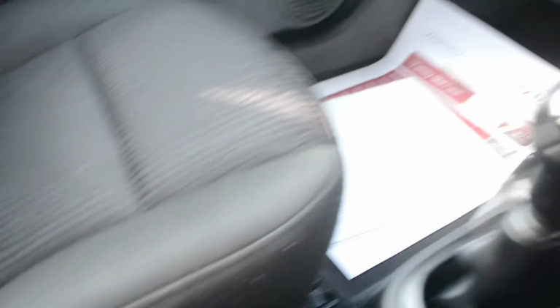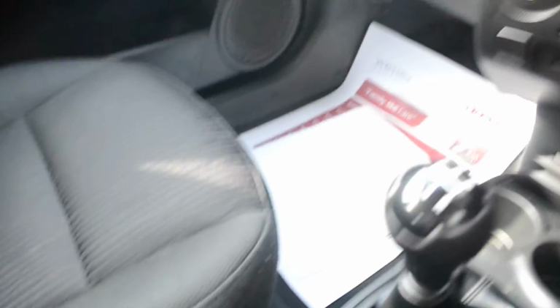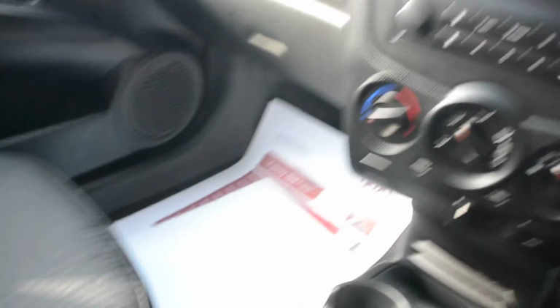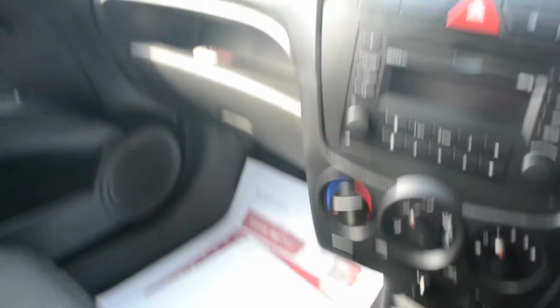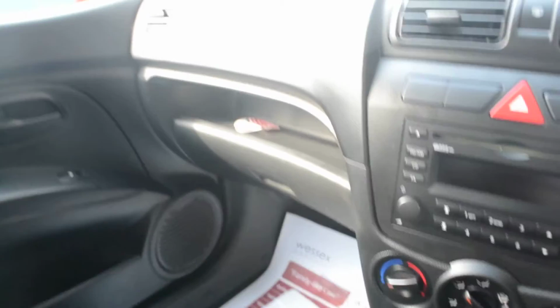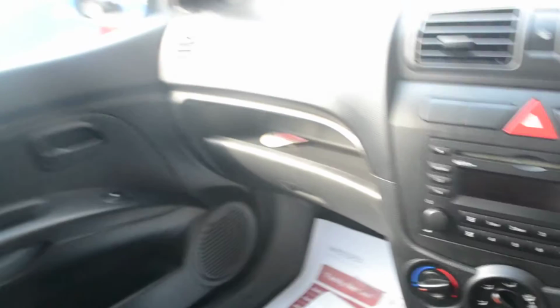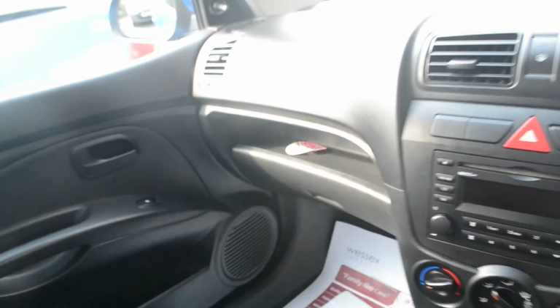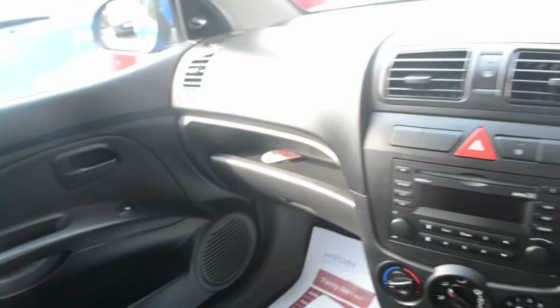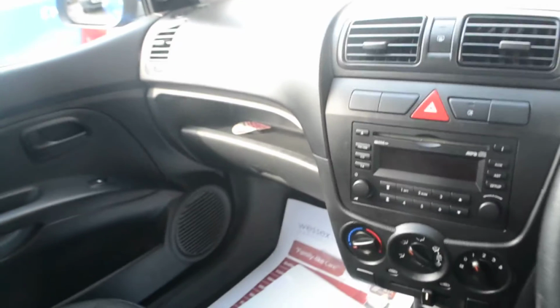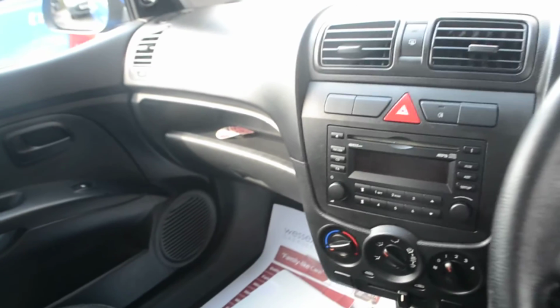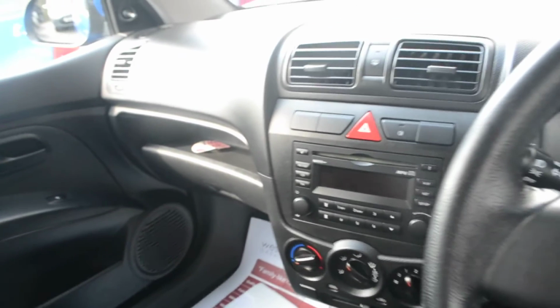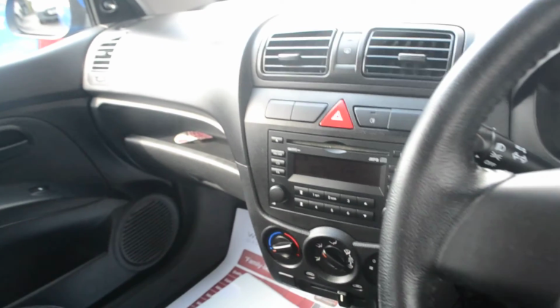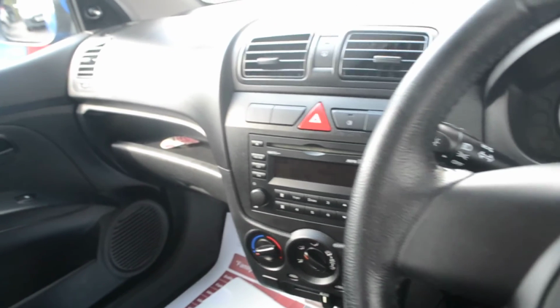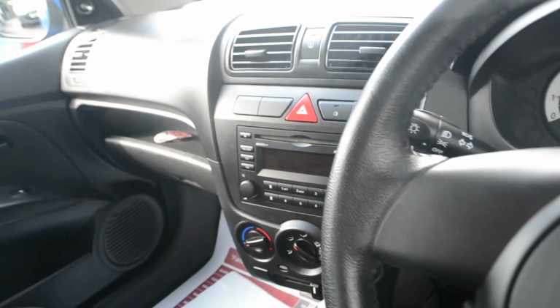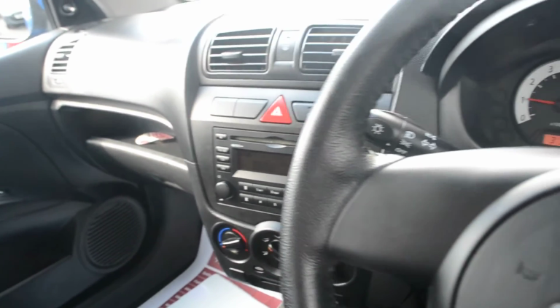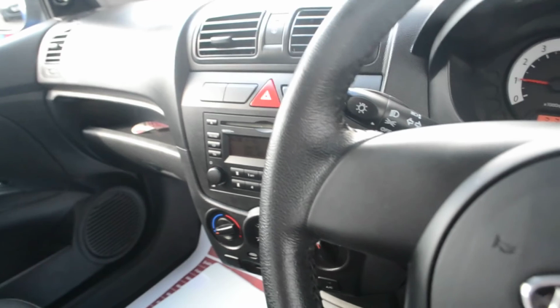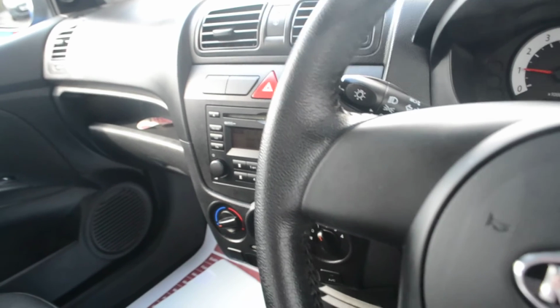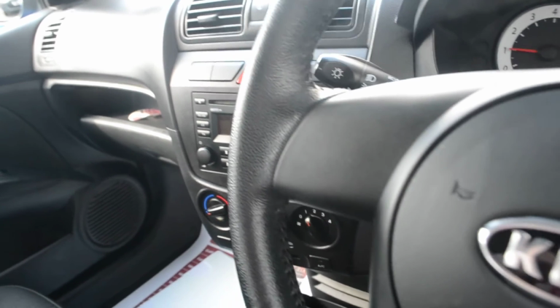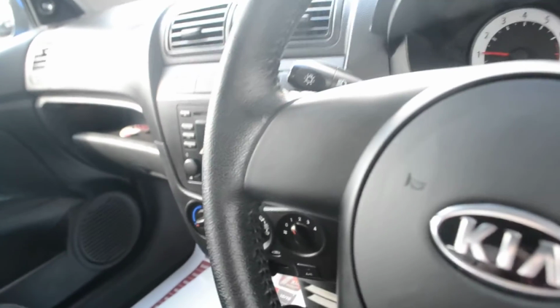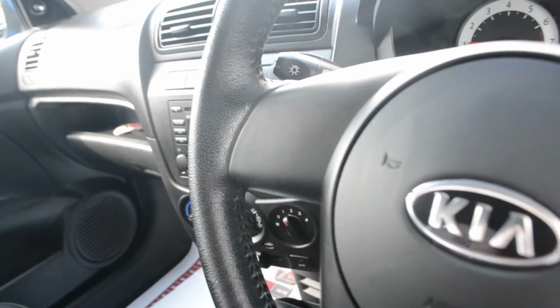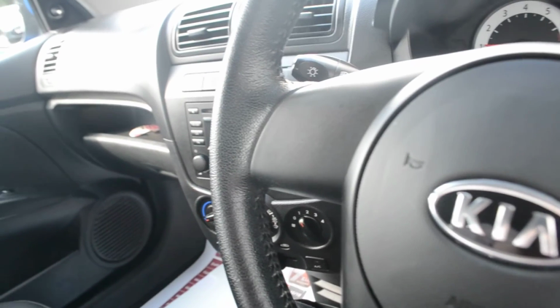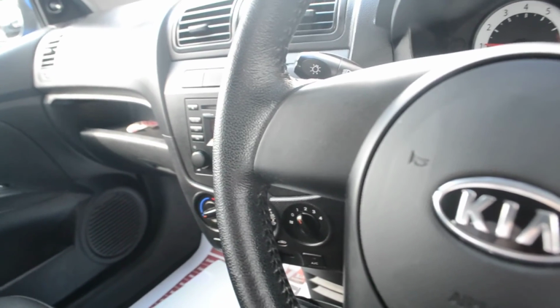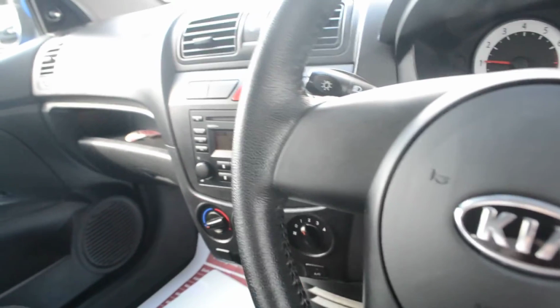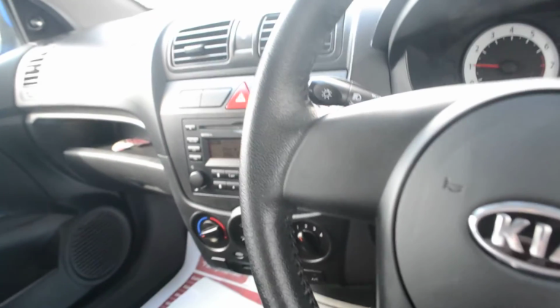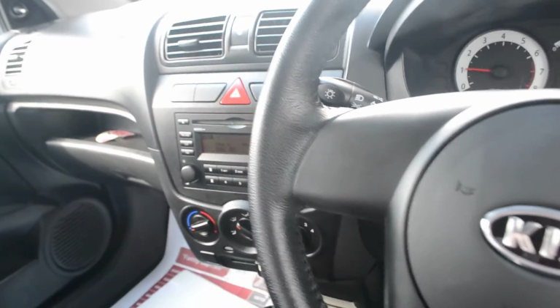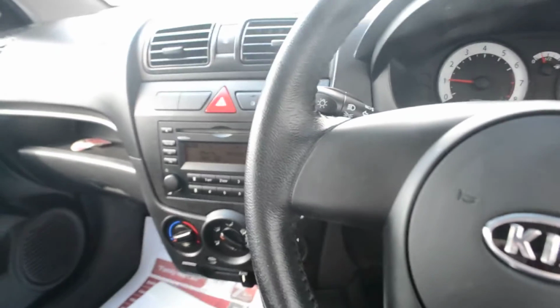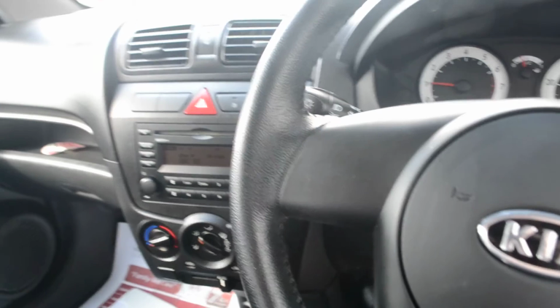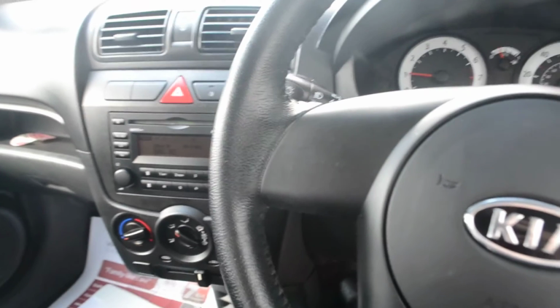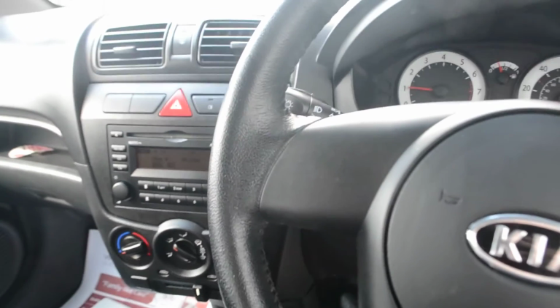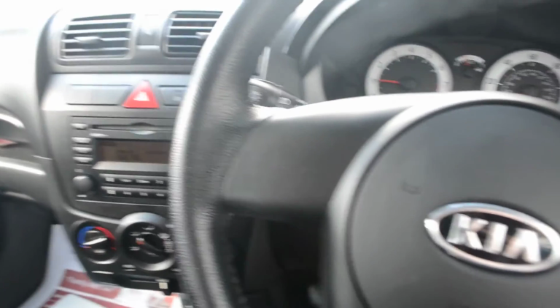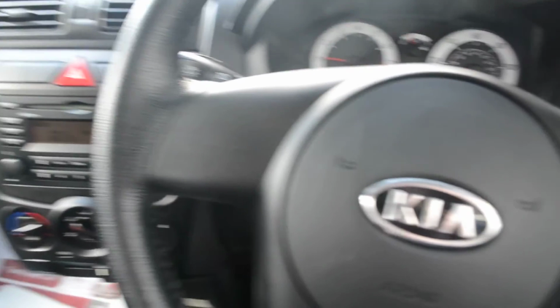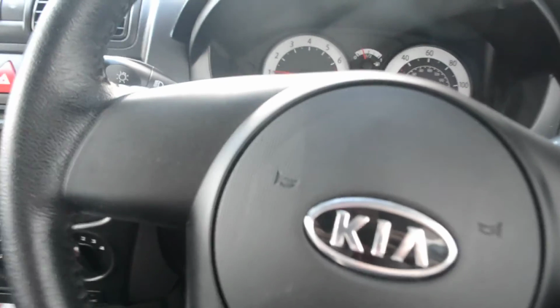If you like this vehicle and would like to reserve it online, you'll be entitled to an extra £75 discount. If you're looking for finance, look no further than our dealer finance — we can confidently beat any bank or high street lender. So come on down to the showroom and see our dedicated business manager for a great deal.